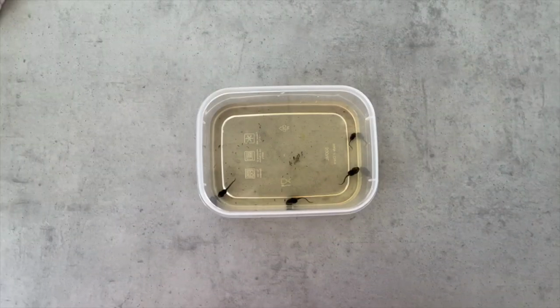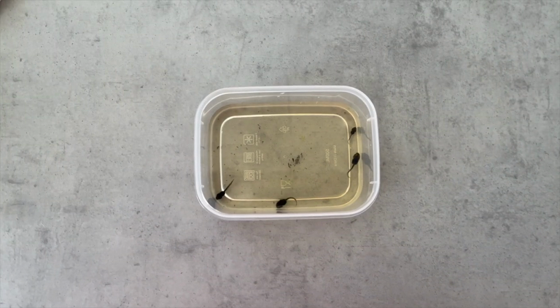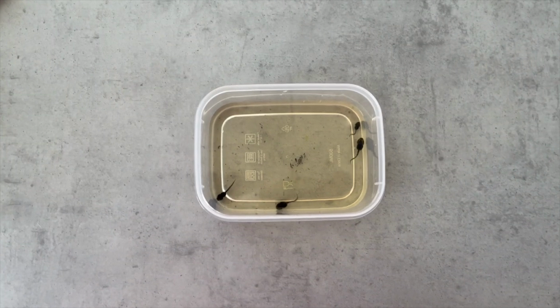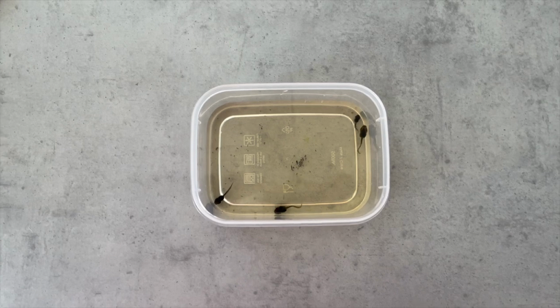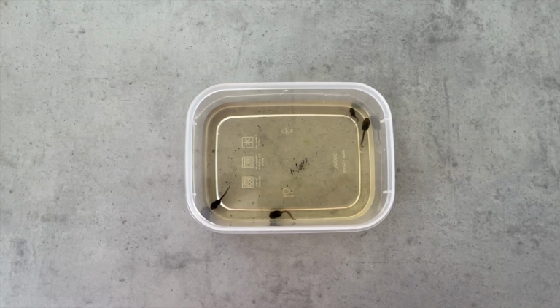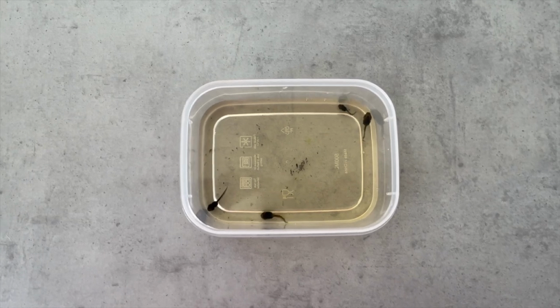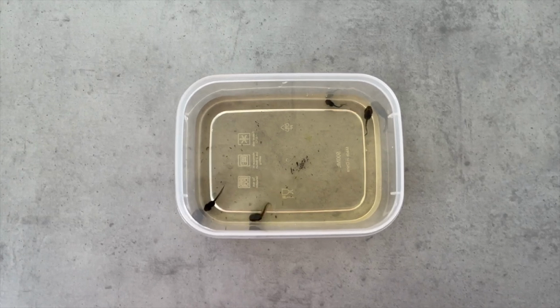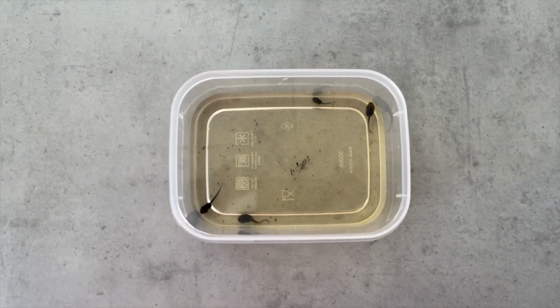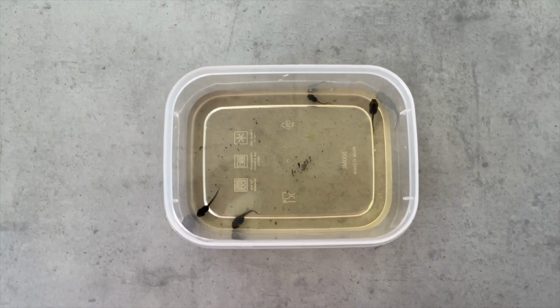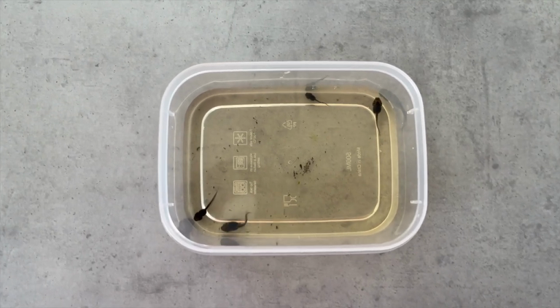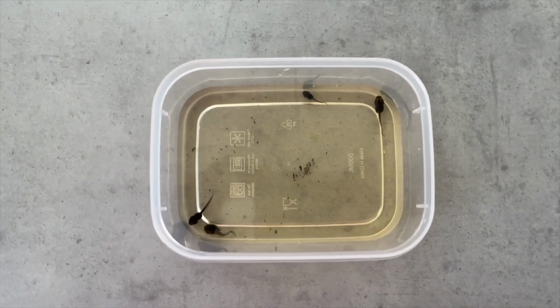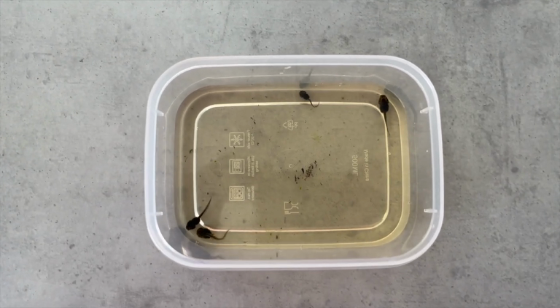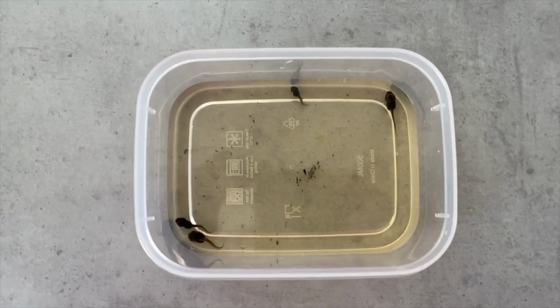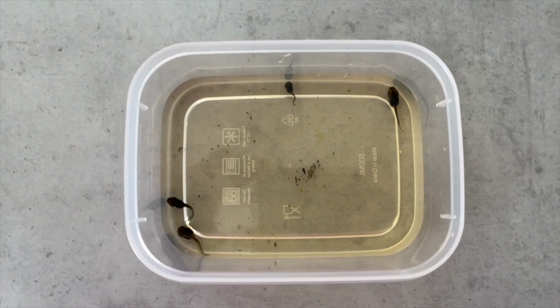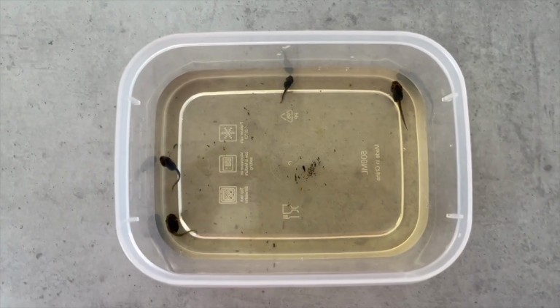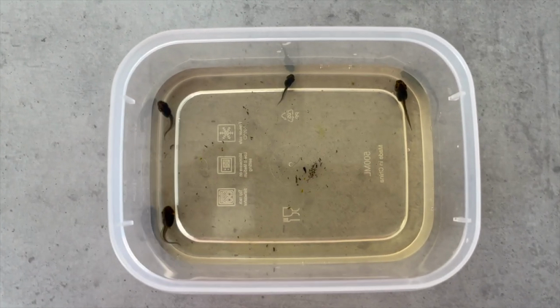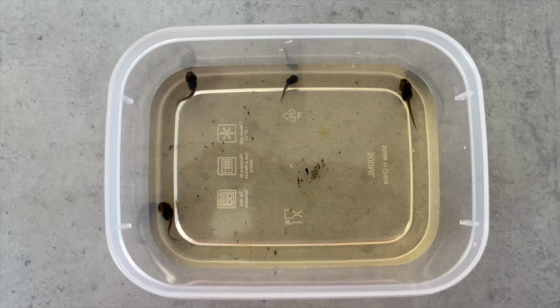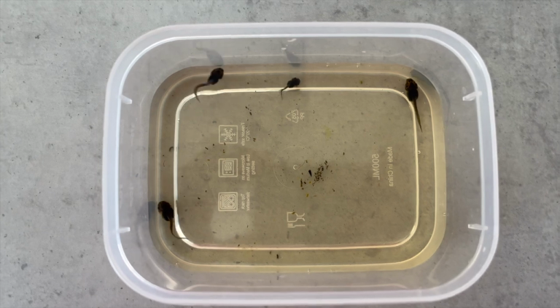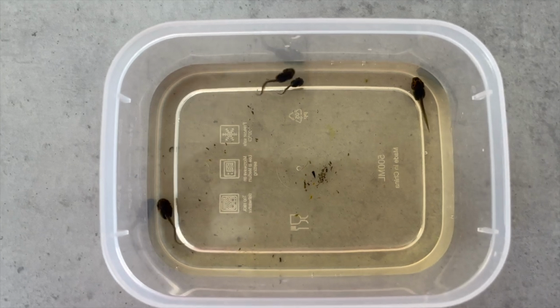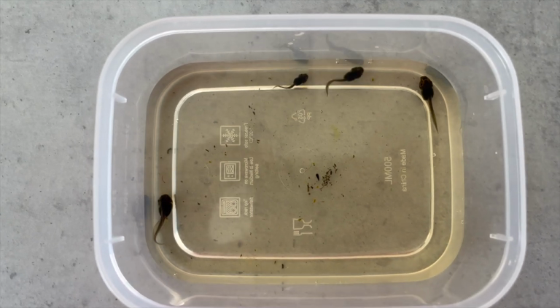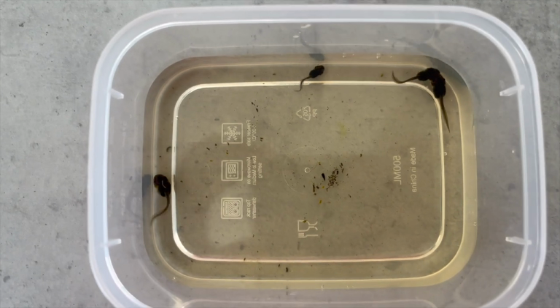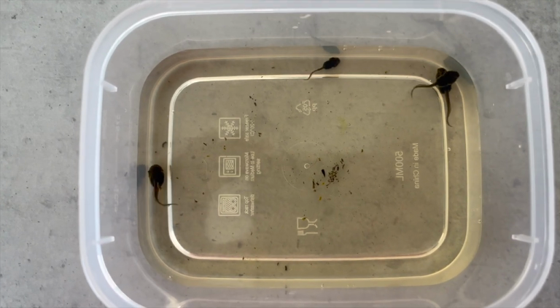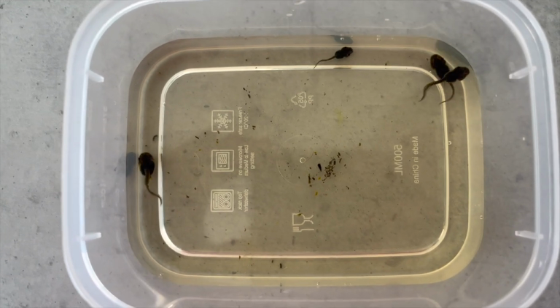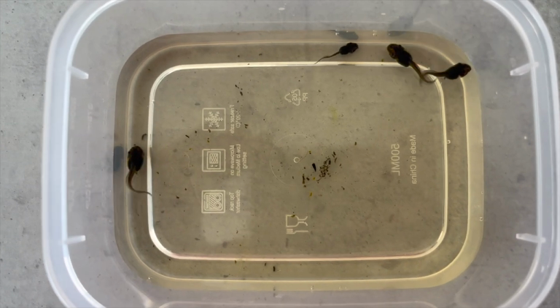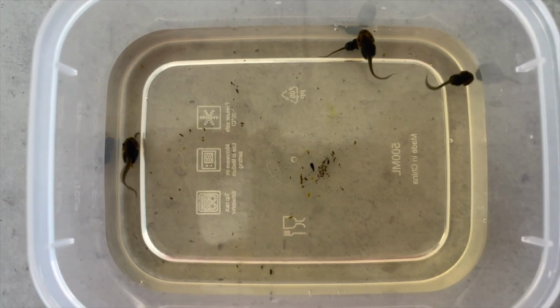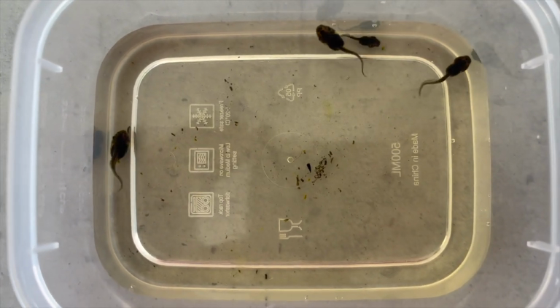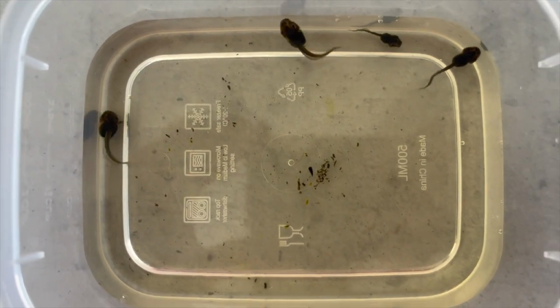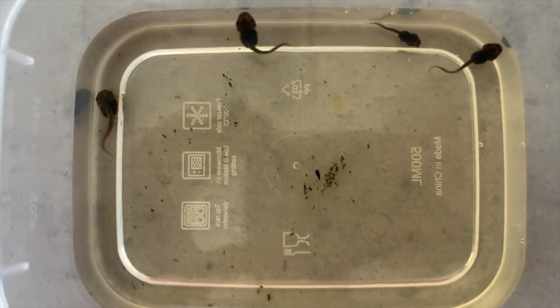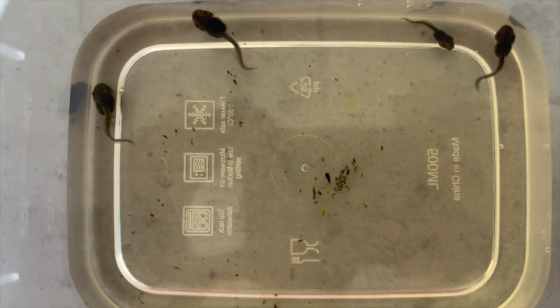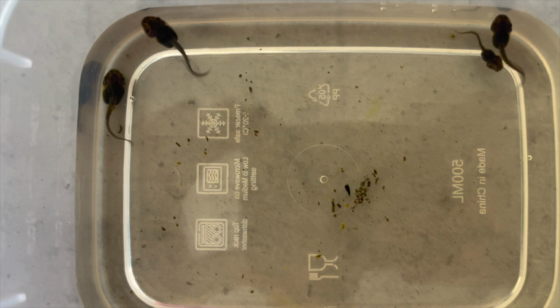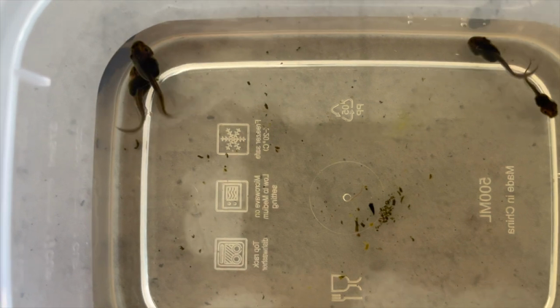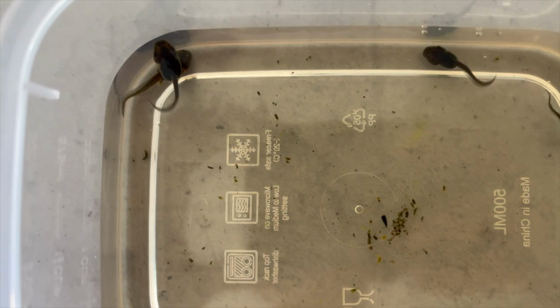All right guys, I thought I'd come with you this week with a tadpole video. These are whistling tree frog tadpoles. Look at them — super cute, super small. You've got three medium sized ones and one little runt.